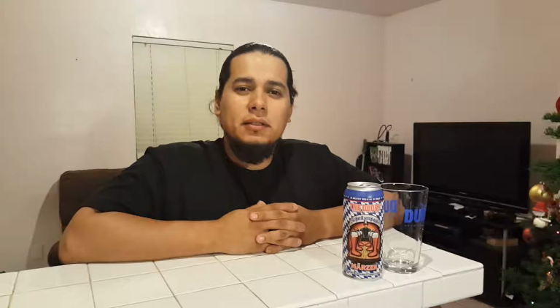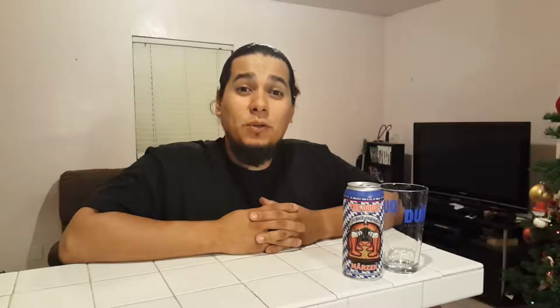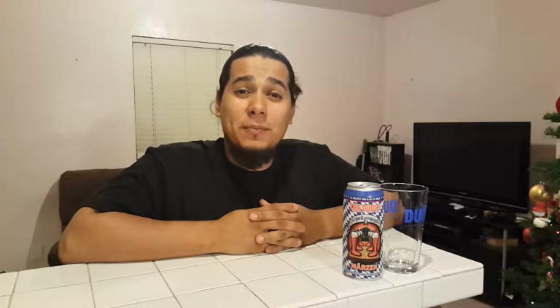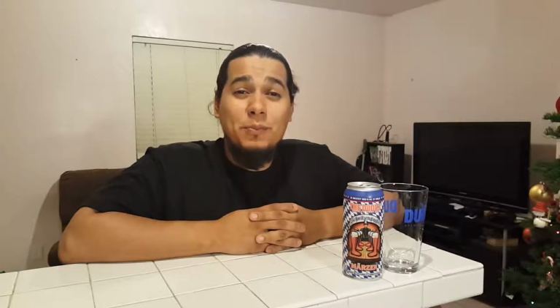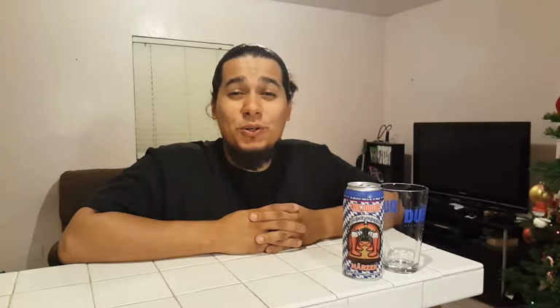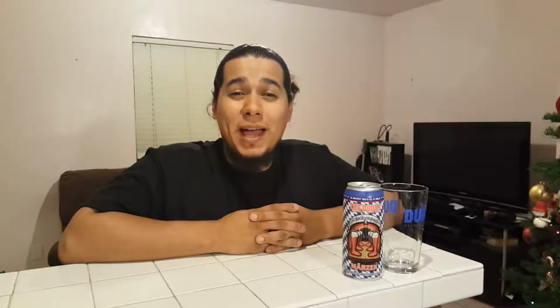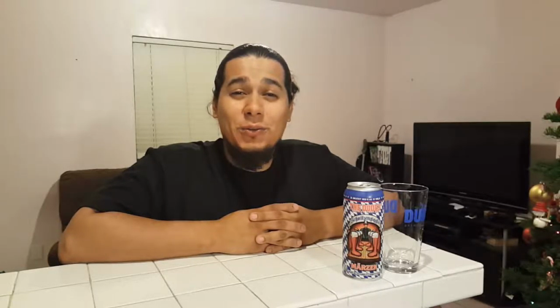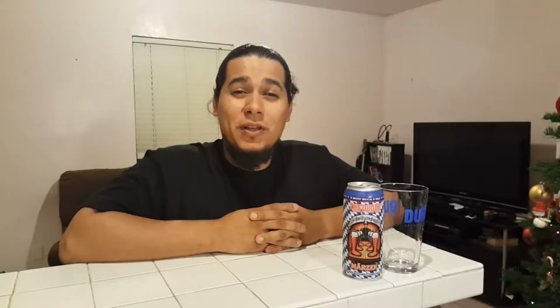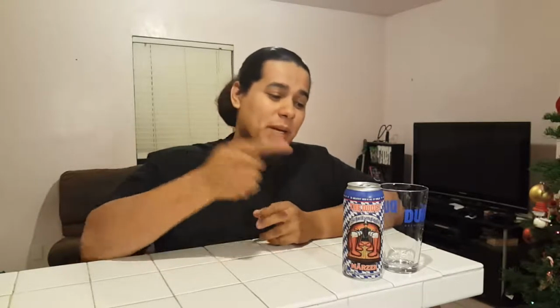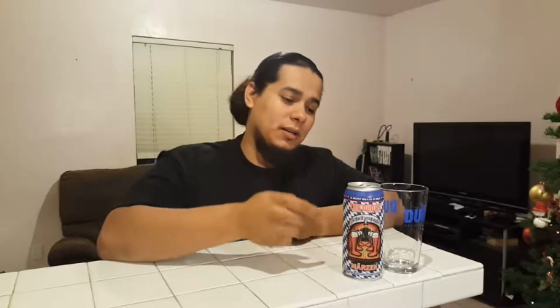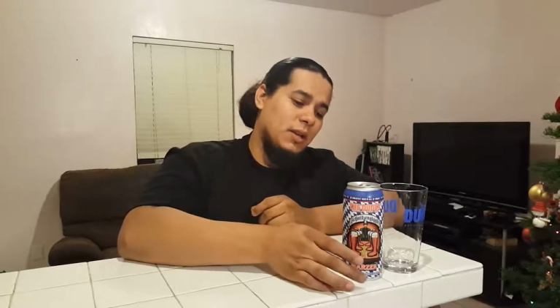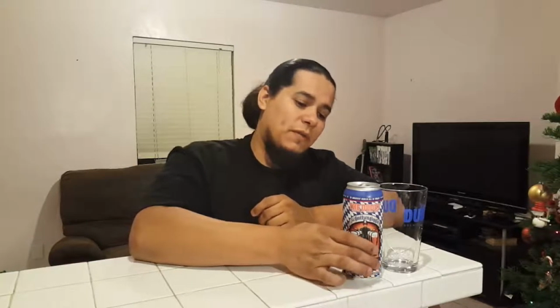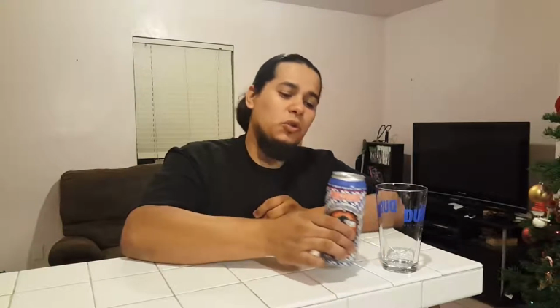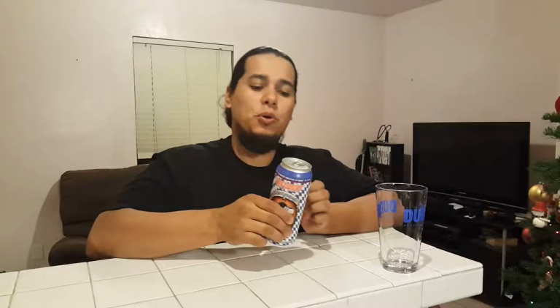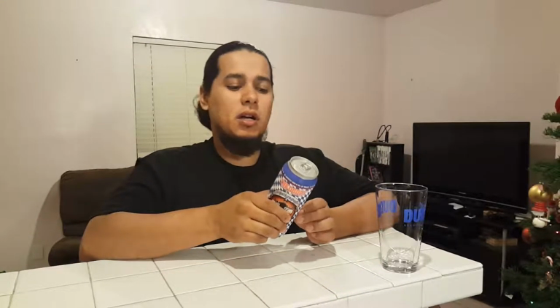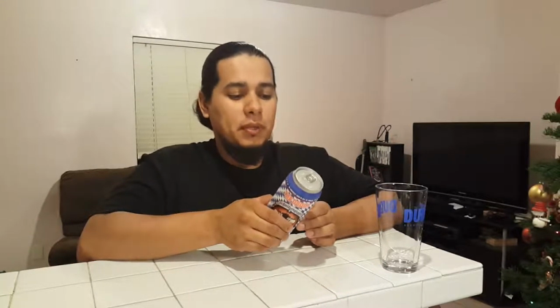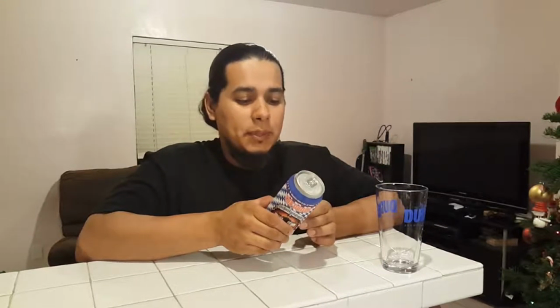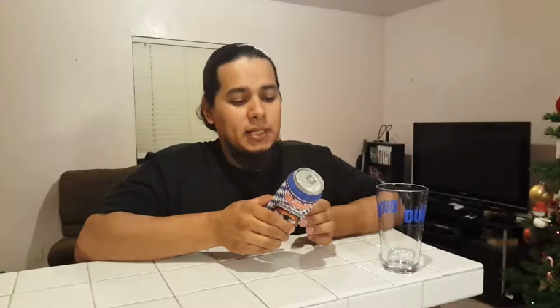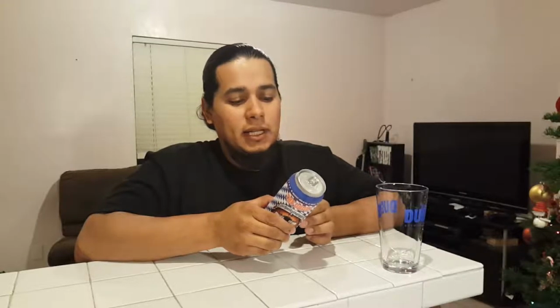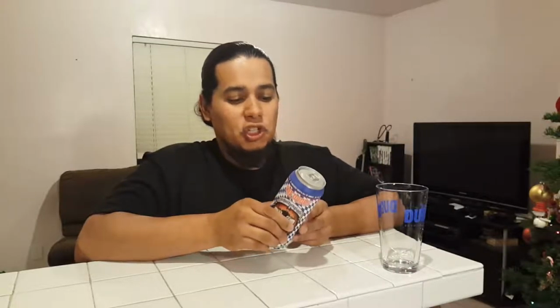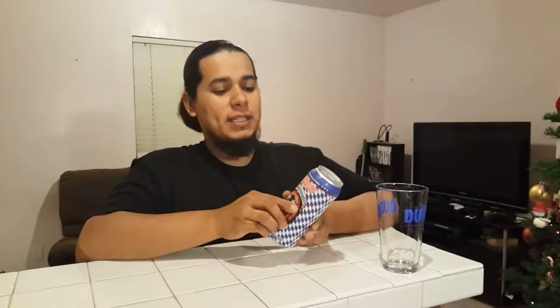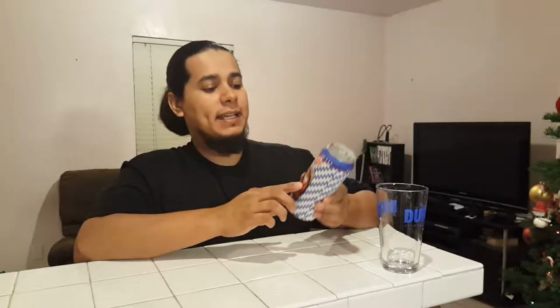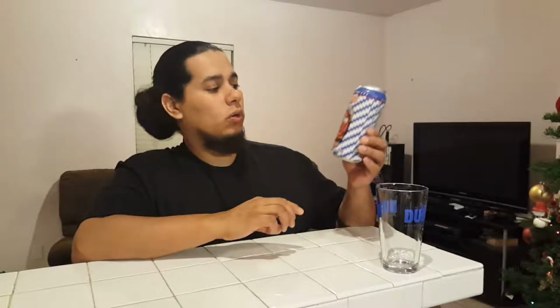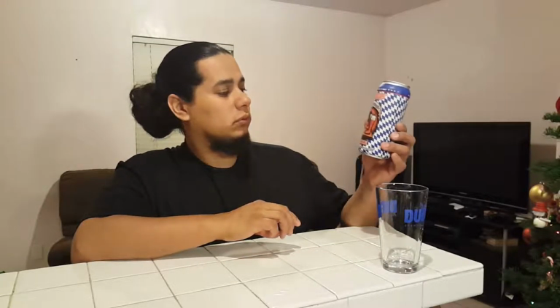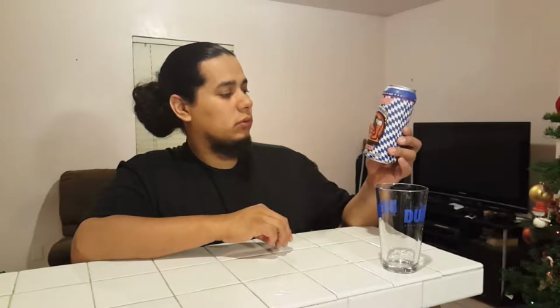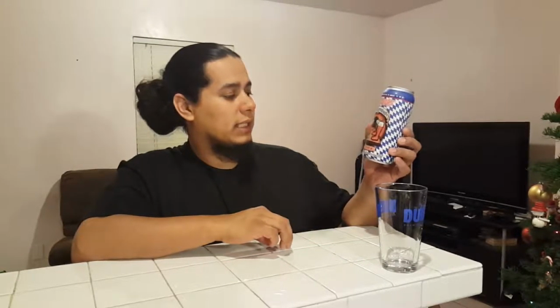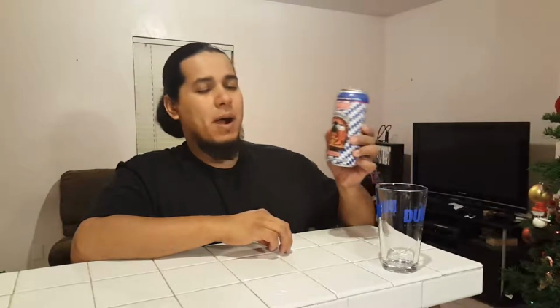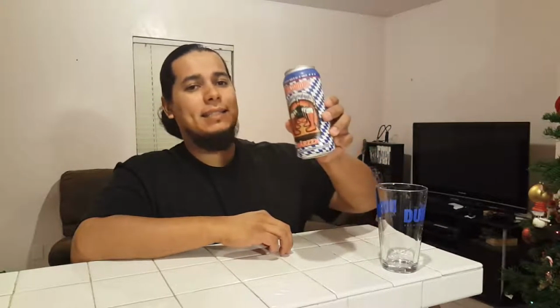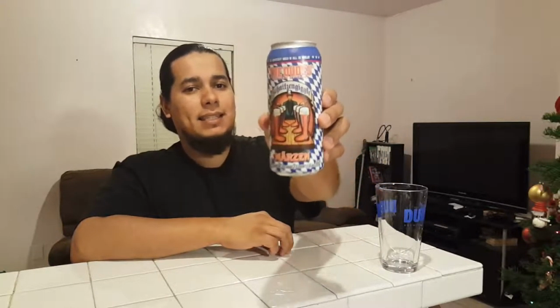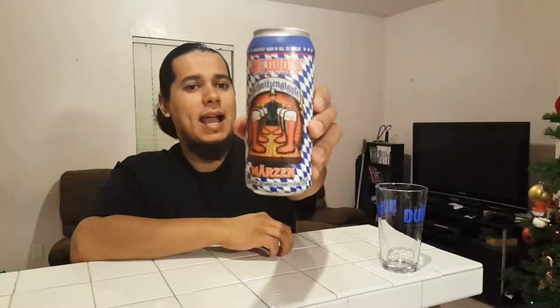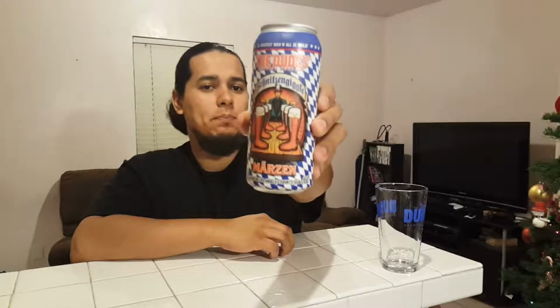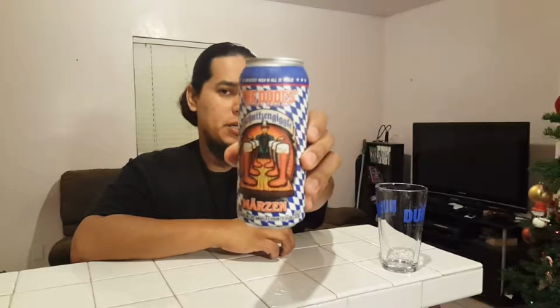Hey, what's up? The Brew Dudes back here with another beer. We have the Dudes Brewing Company Schnitz and Giggle — it's a Märzen style beer.